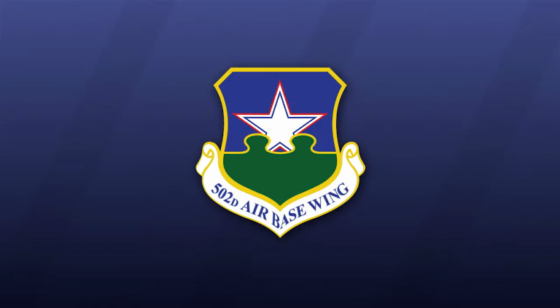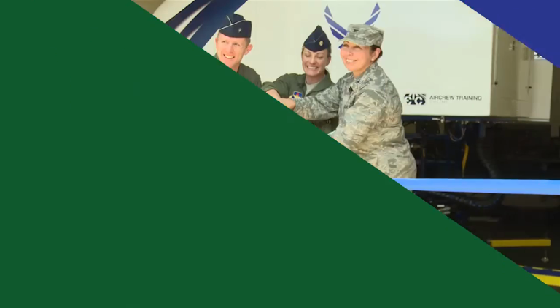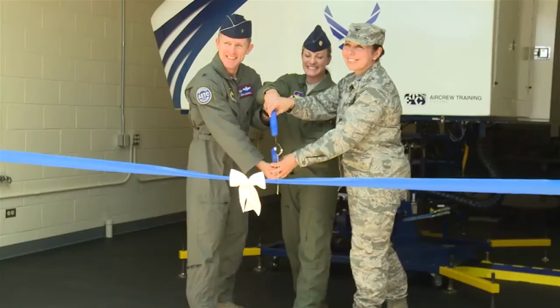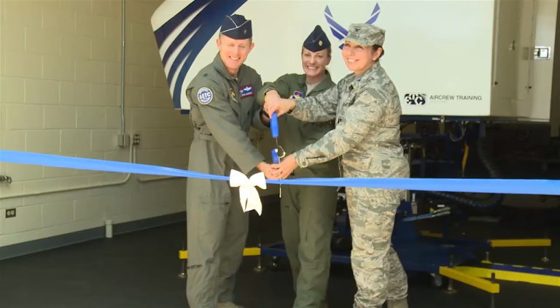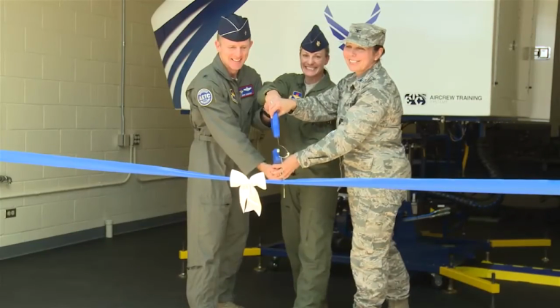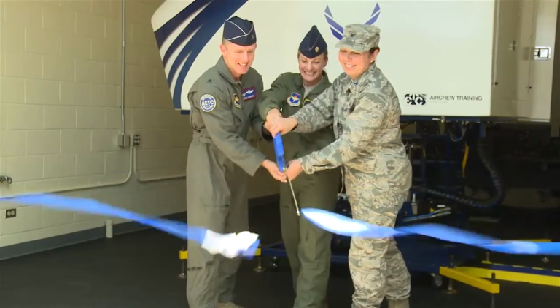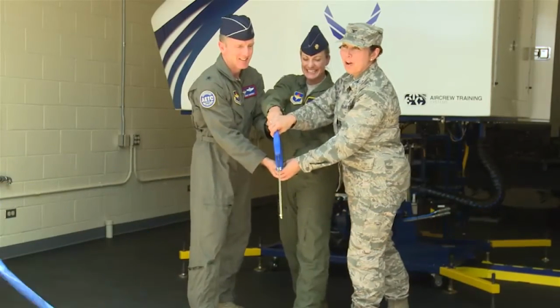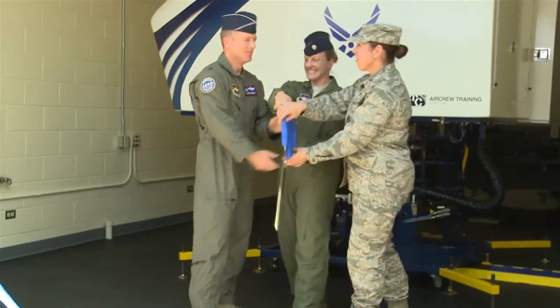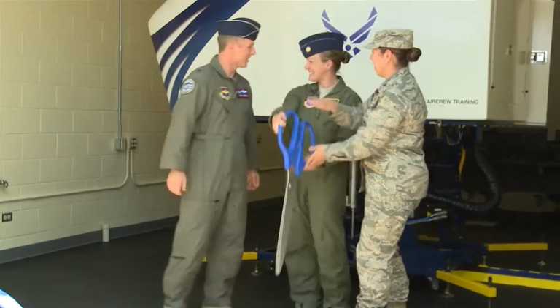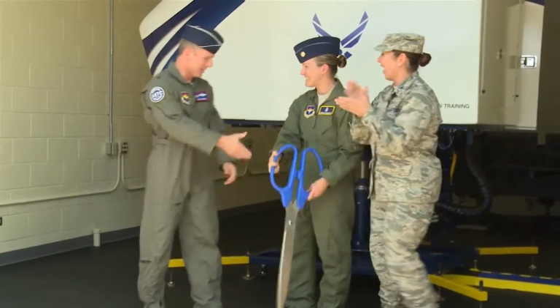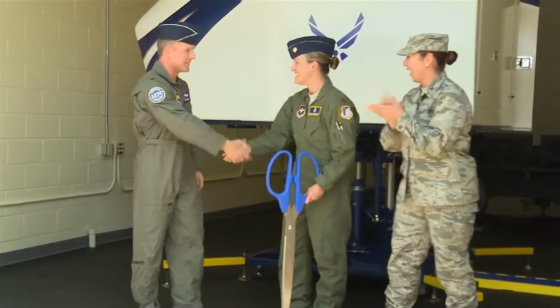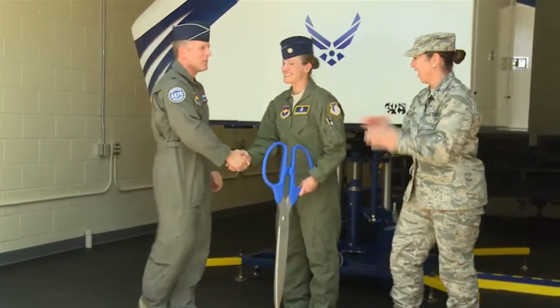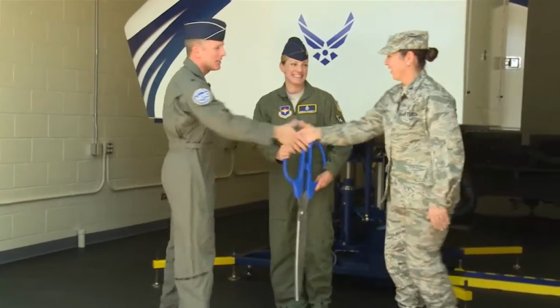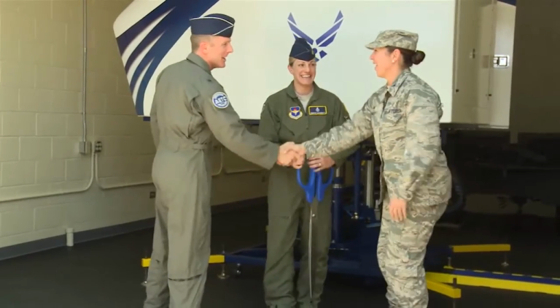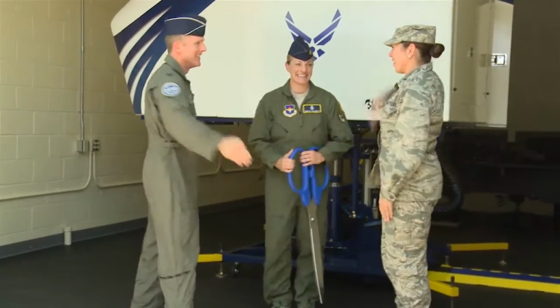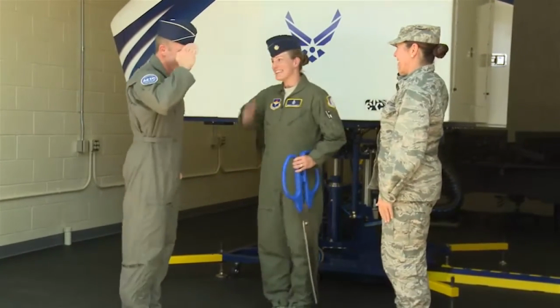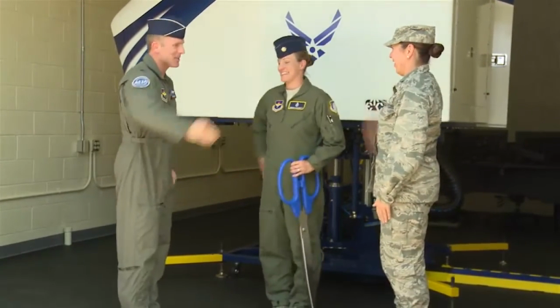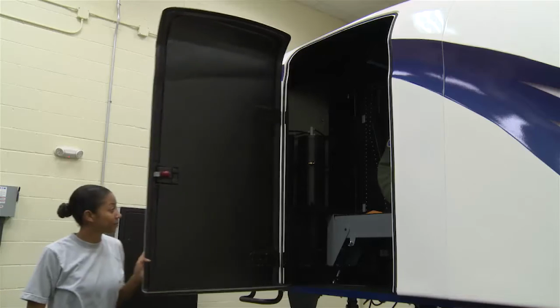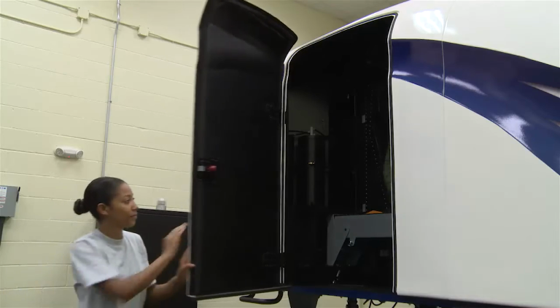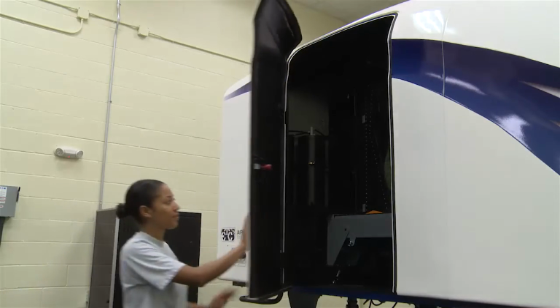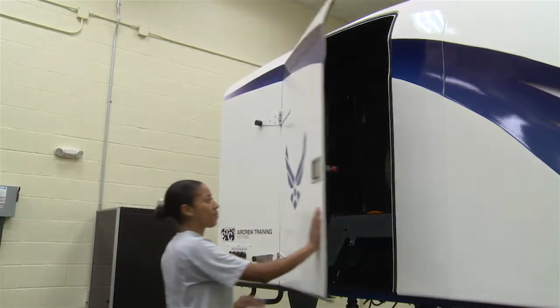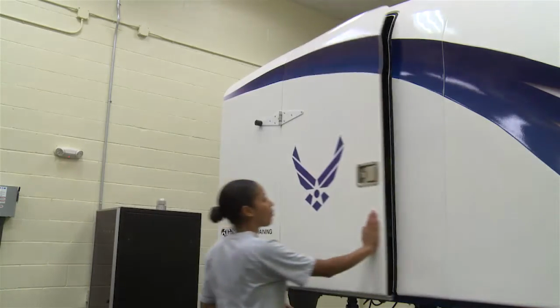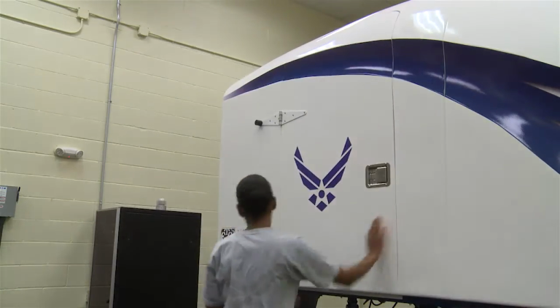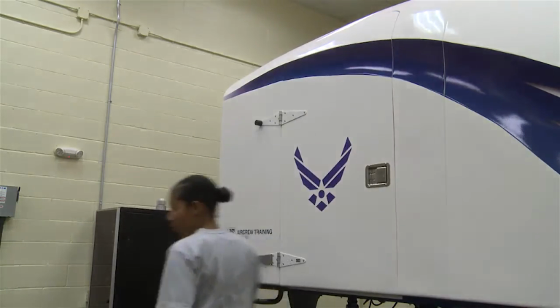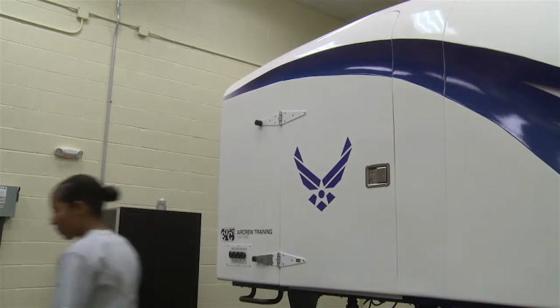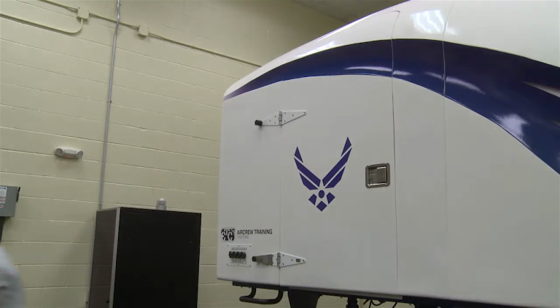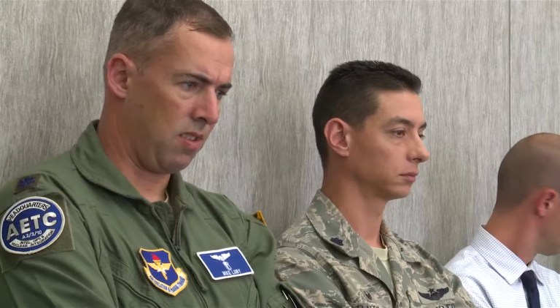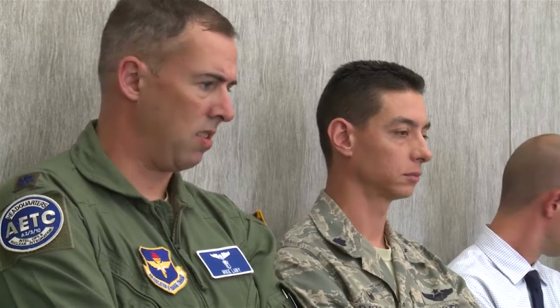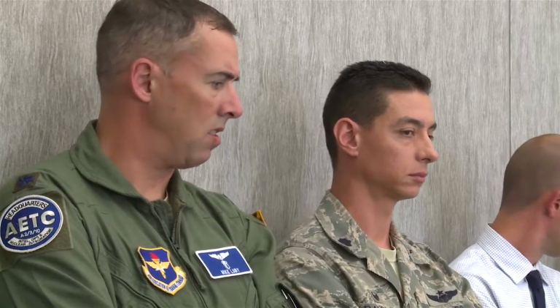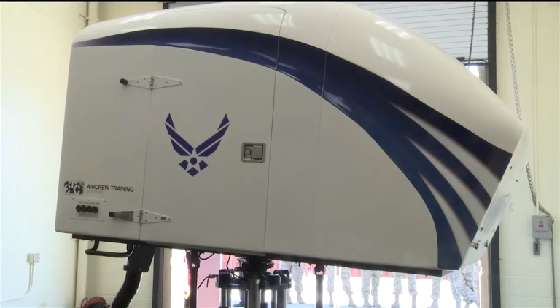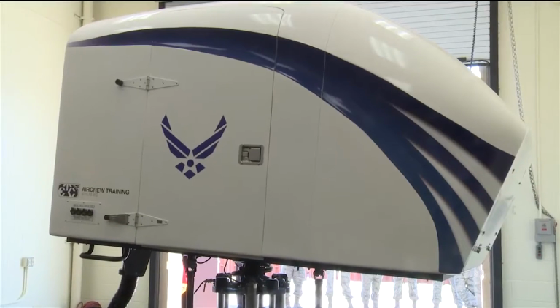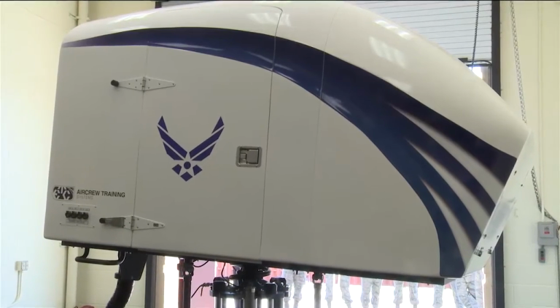With the official cut of the ribbon, the Gyro Integrated Physiological Trainer, or Gyro IPT2, was unveiled at Joint Base San Antonio-Randolph on Tuesday, June 7.